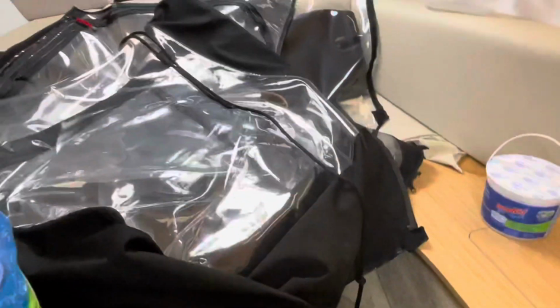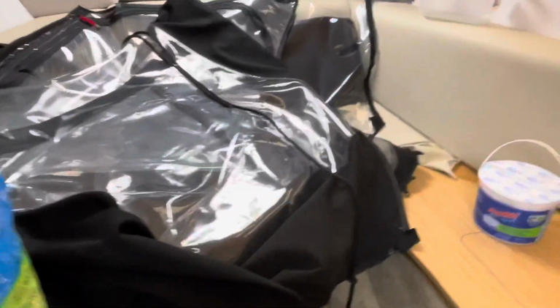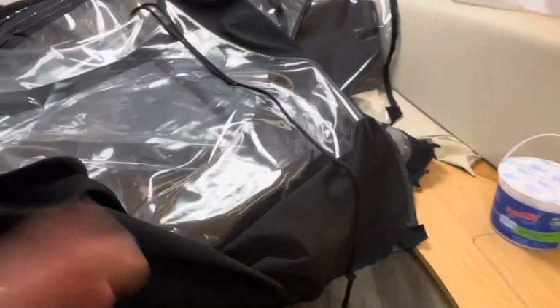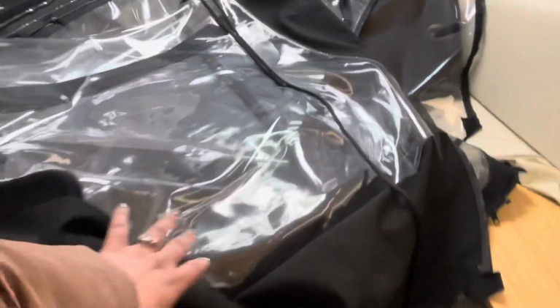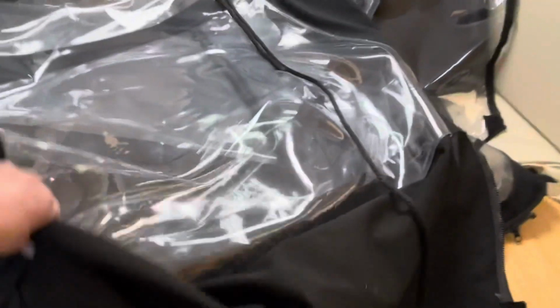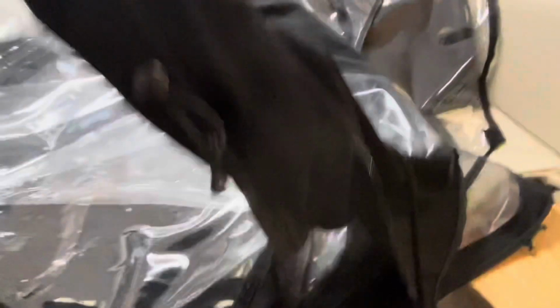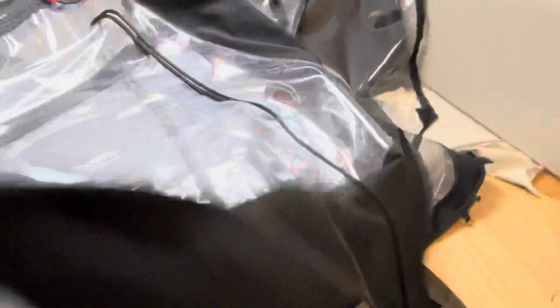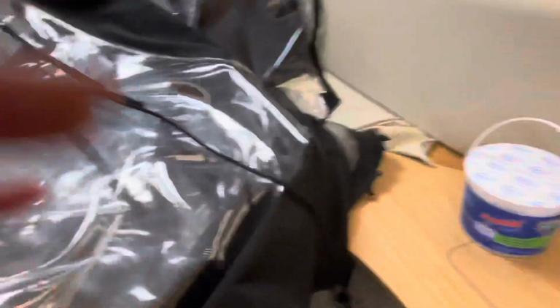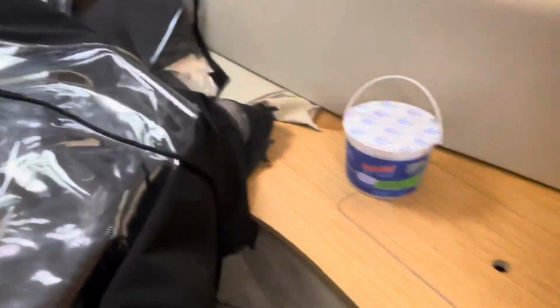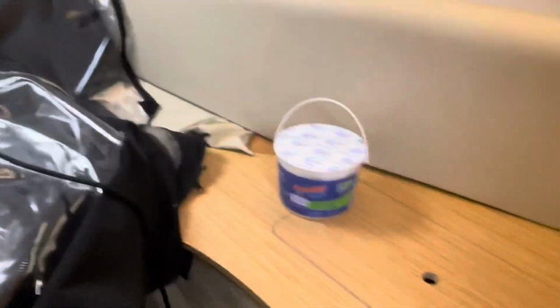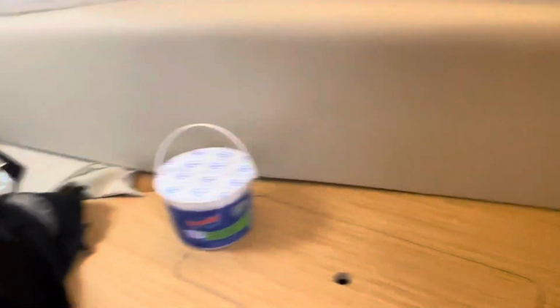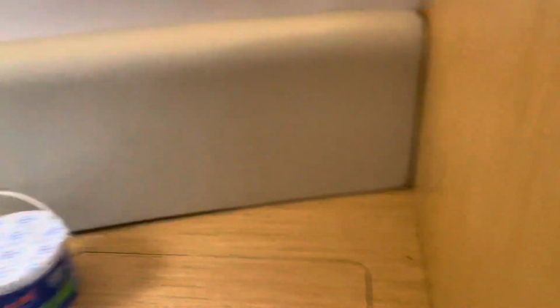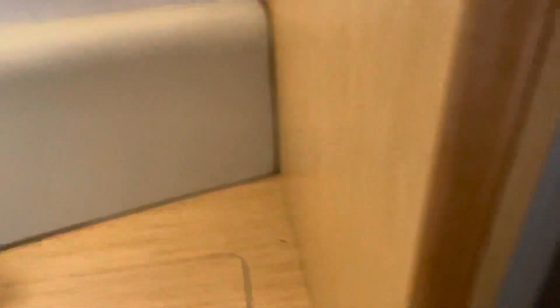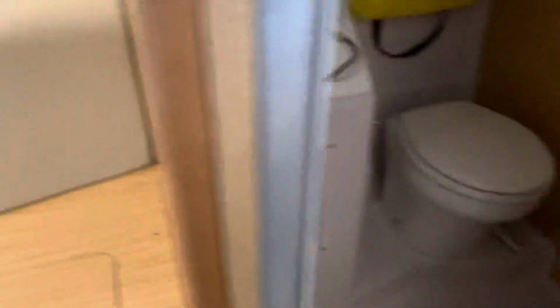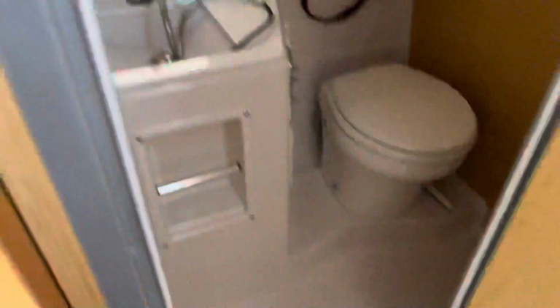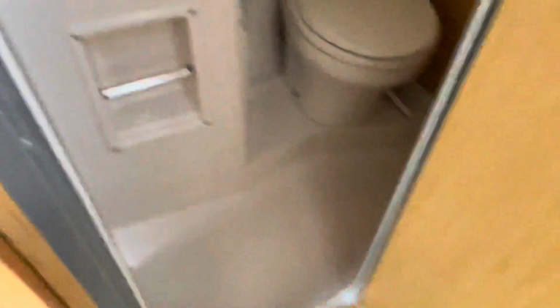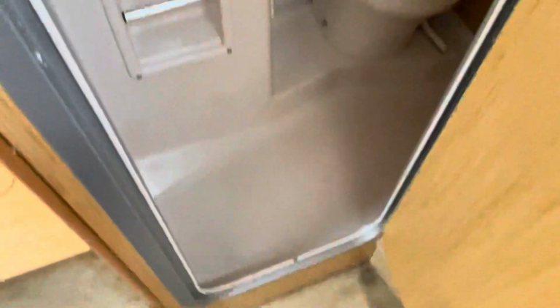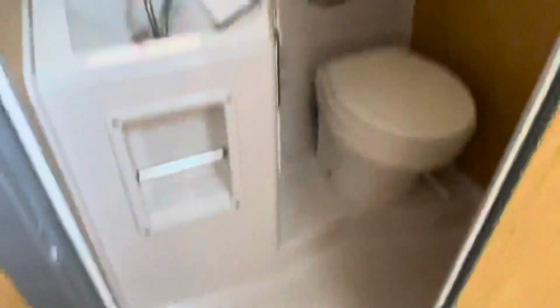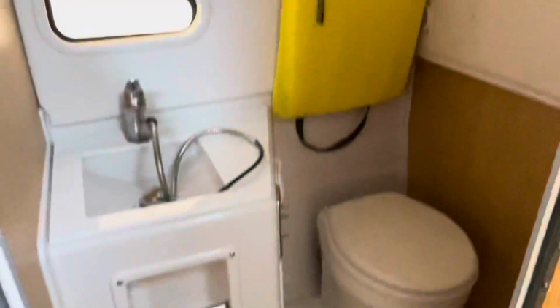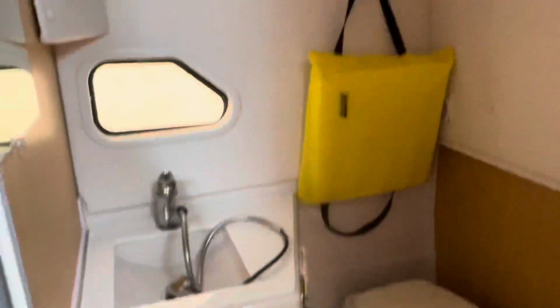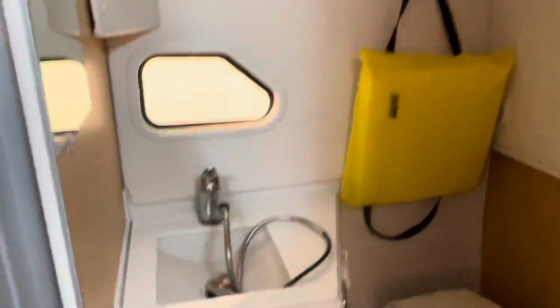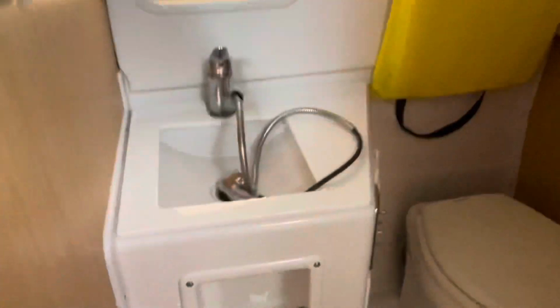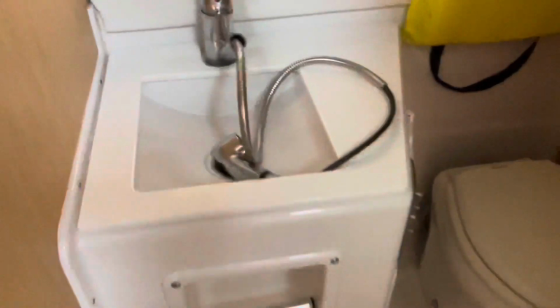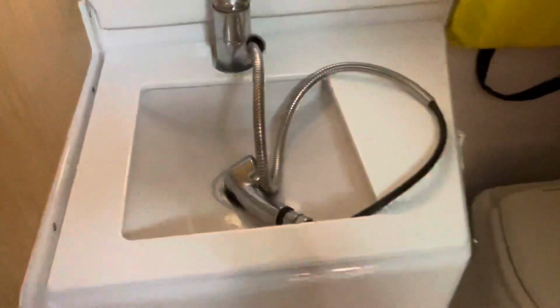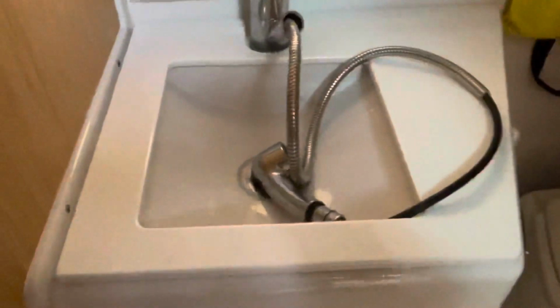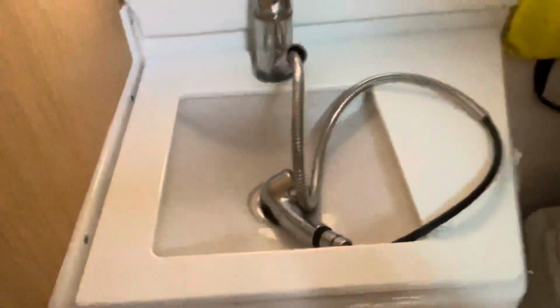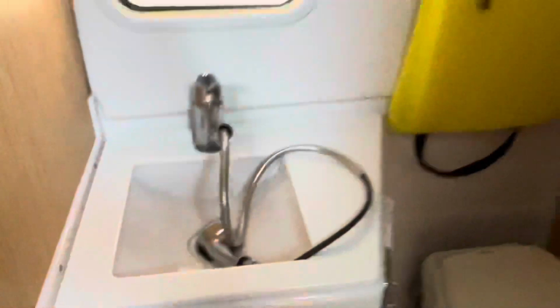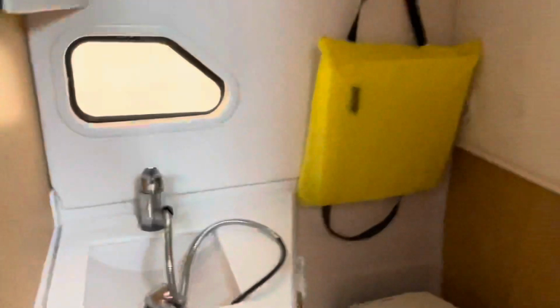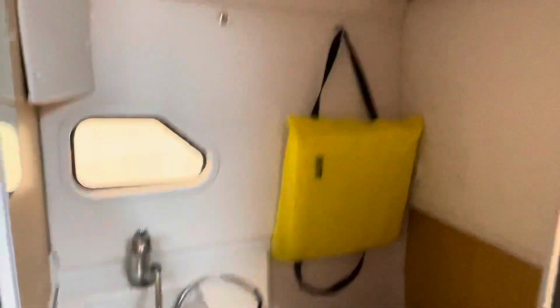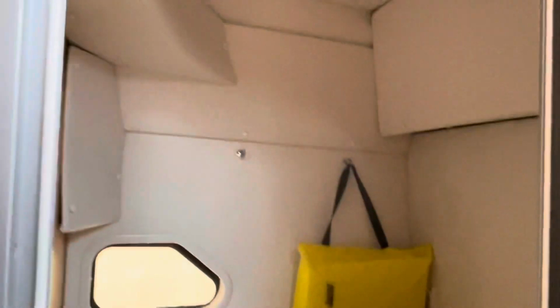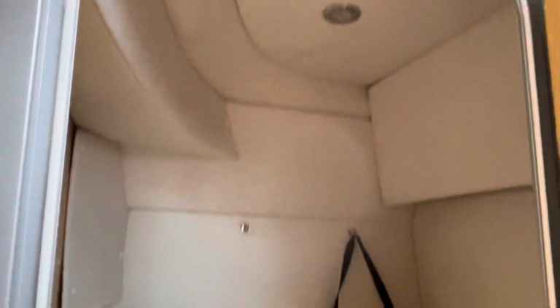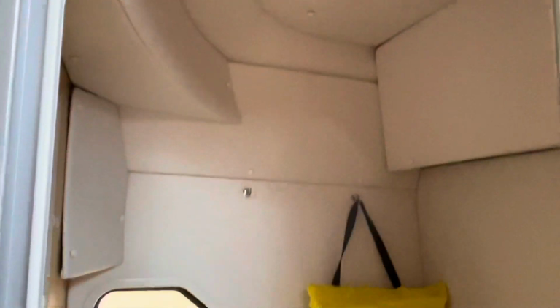The v-berth is here, the canvas stores nicely, and there's a nice big head with a pull-out shower and good headroom.